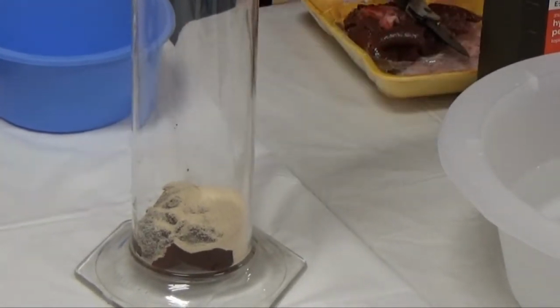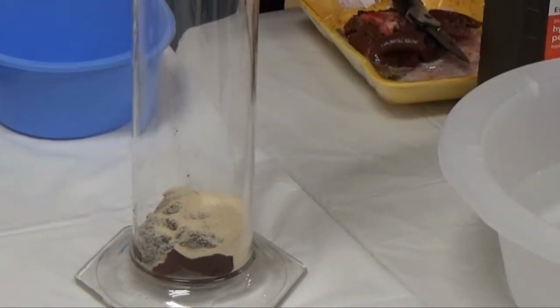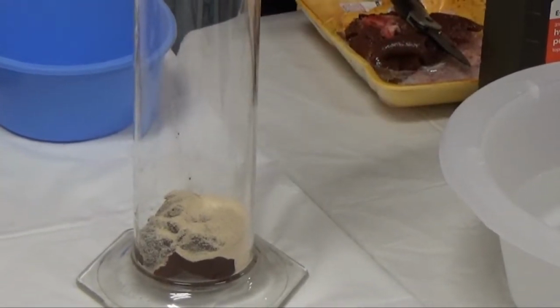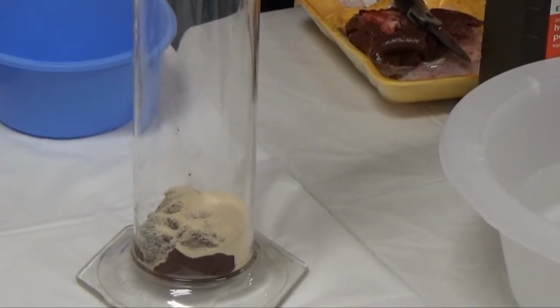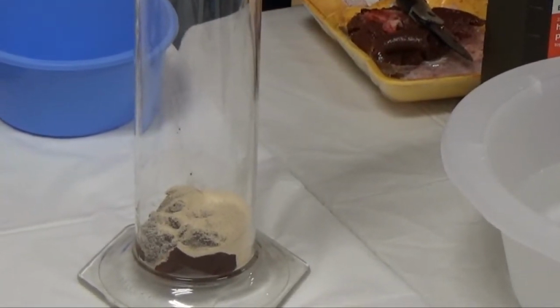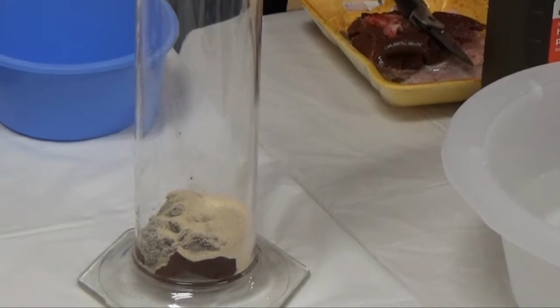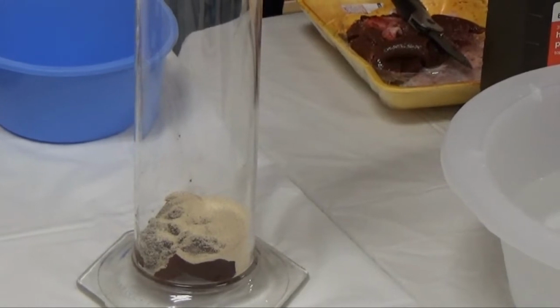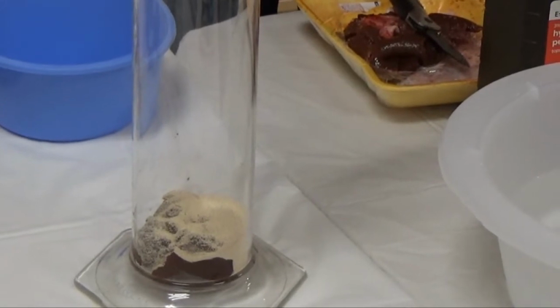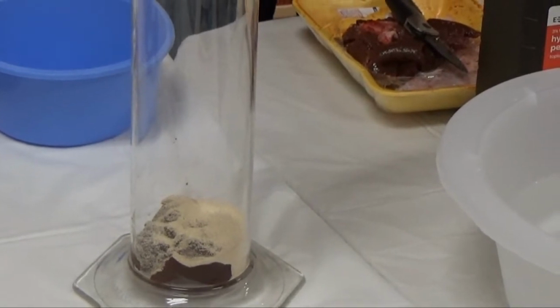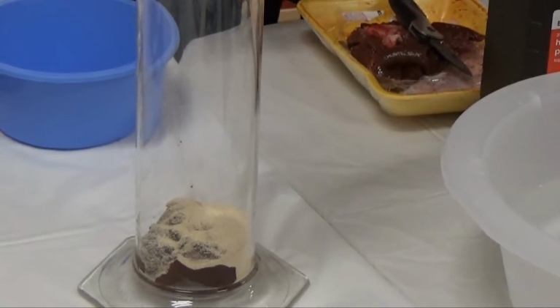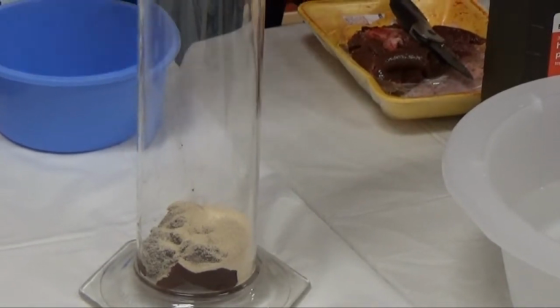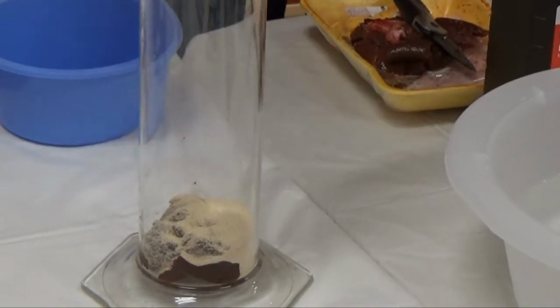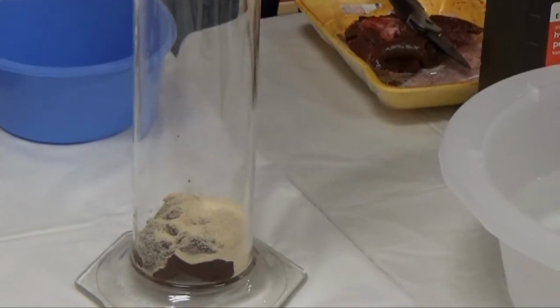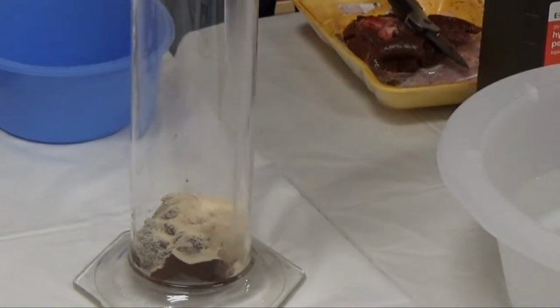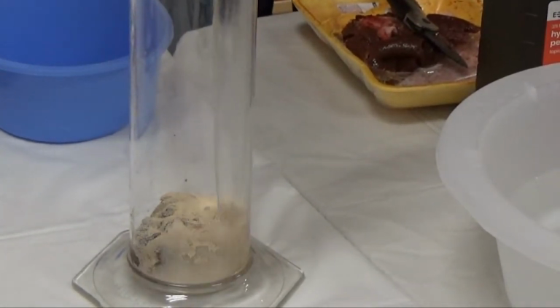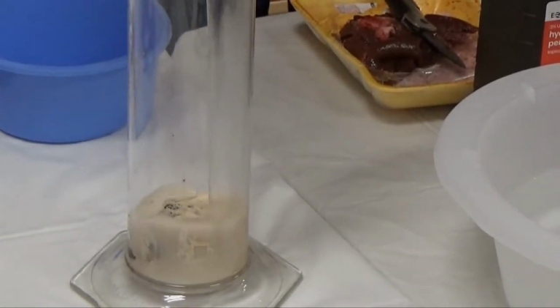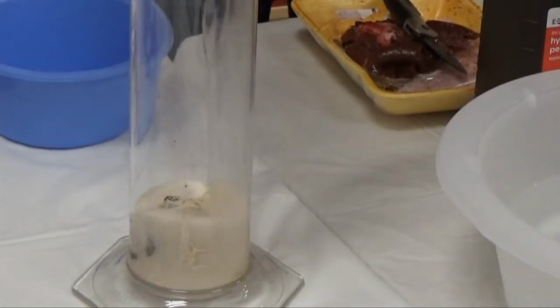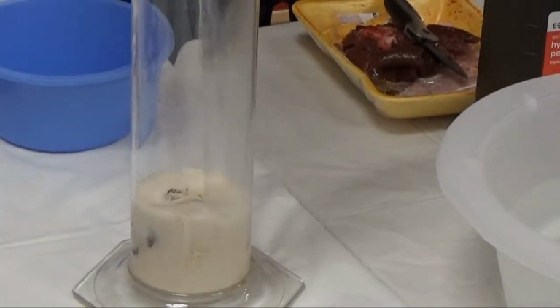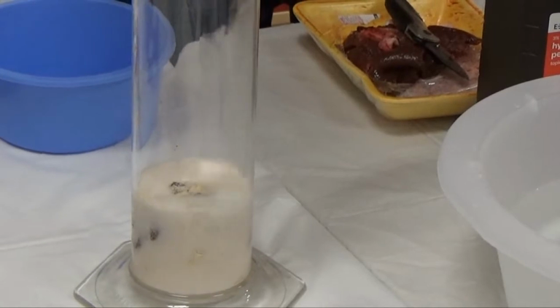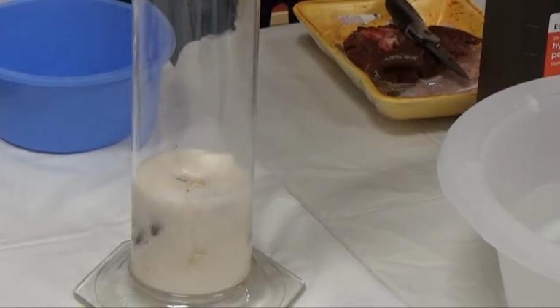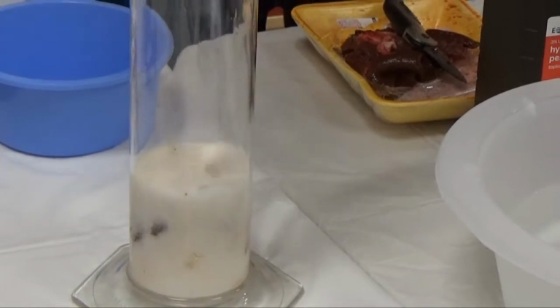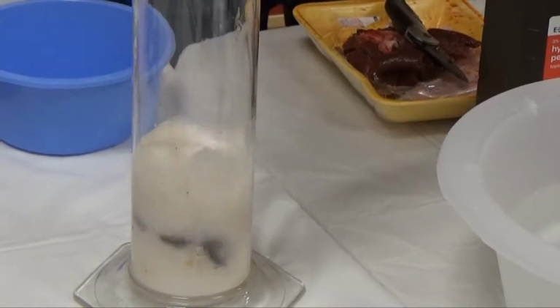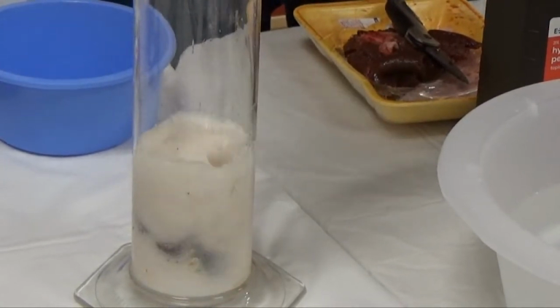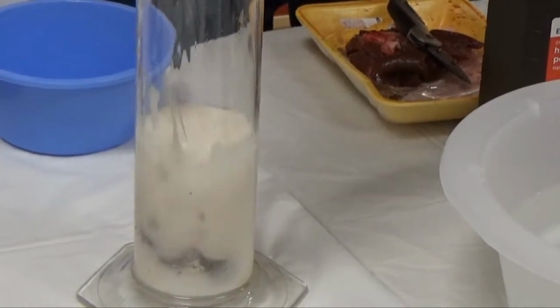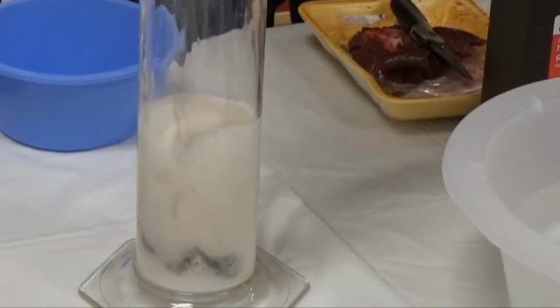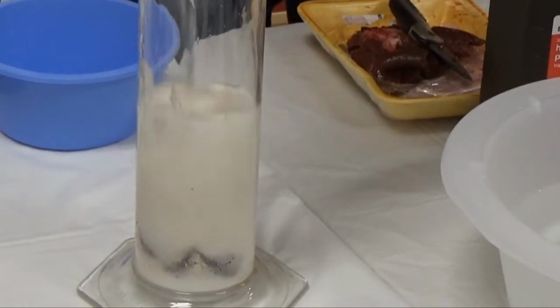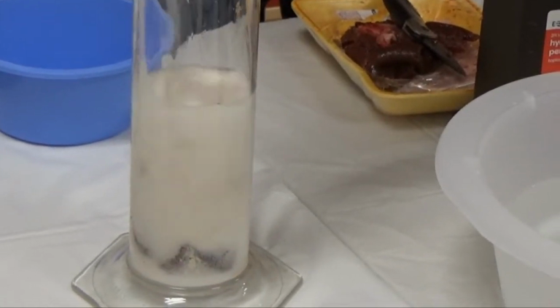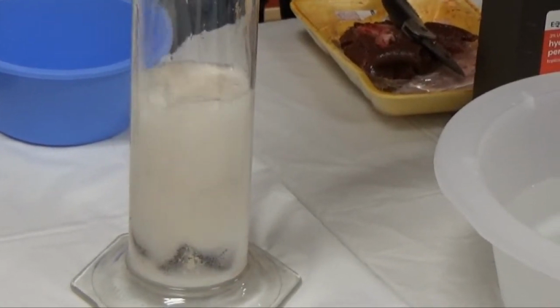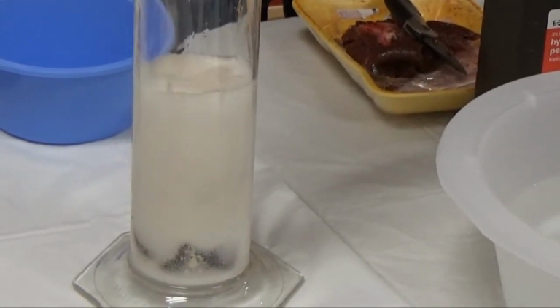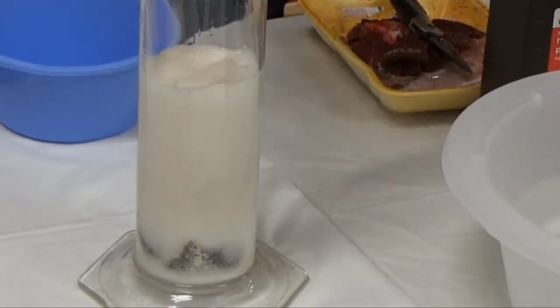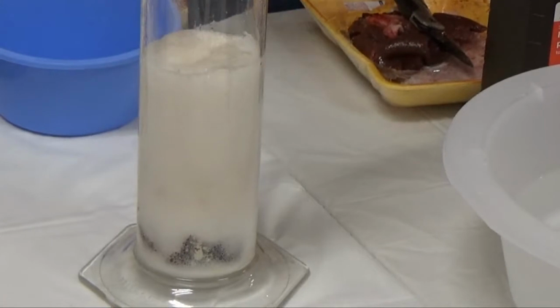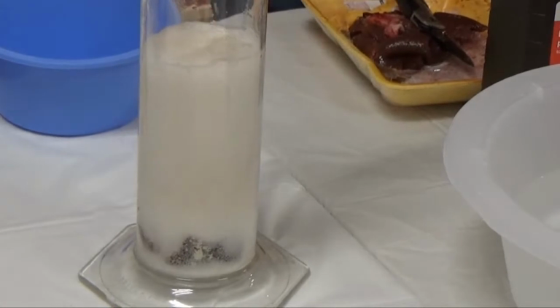Enzymes in the yeast are going to break this into oxygen. Enzymes in the liver are going to break it into hydrogen. And they're two of my favorite atoms because both of them are really, really, really flammable.